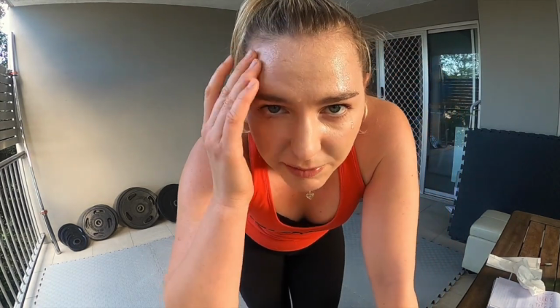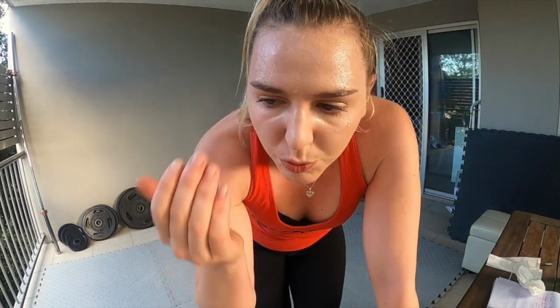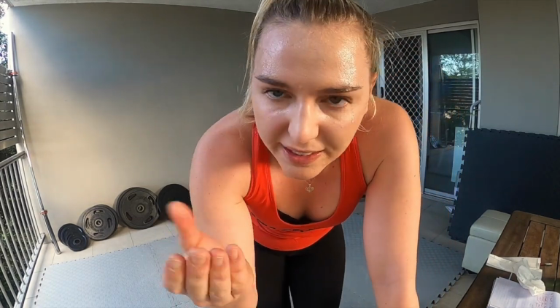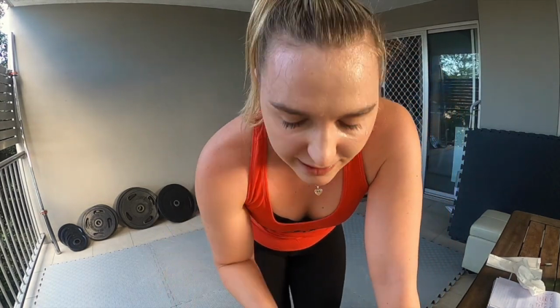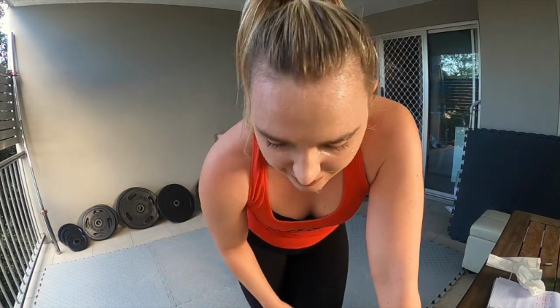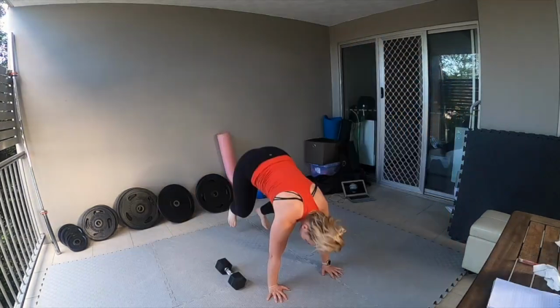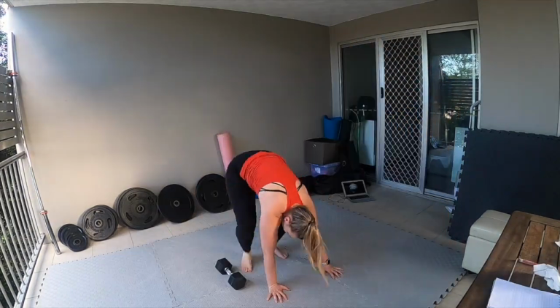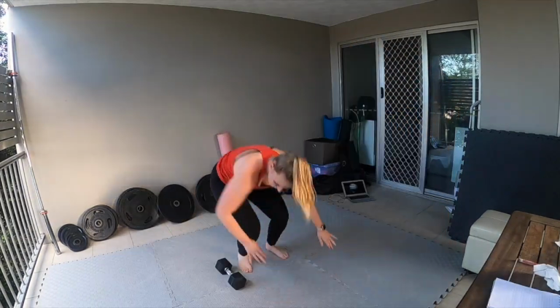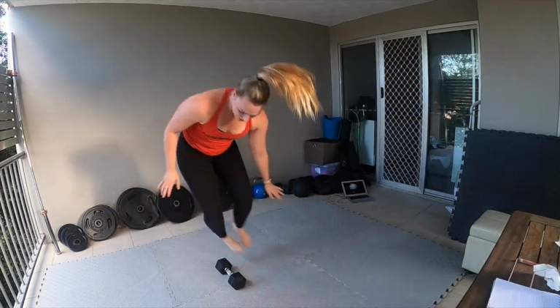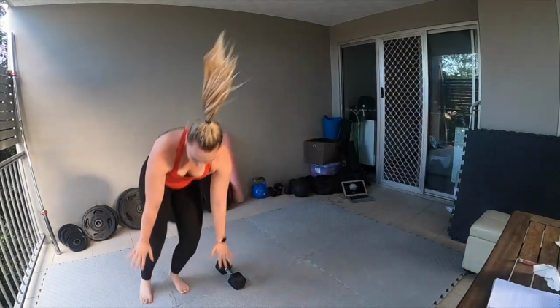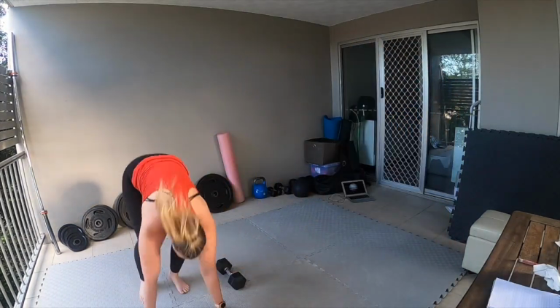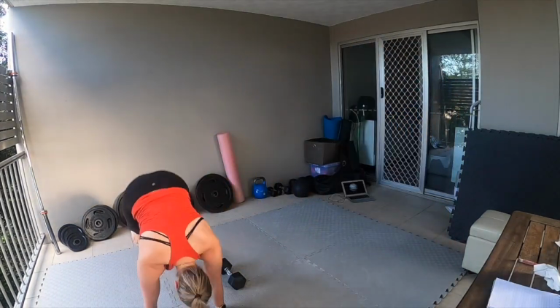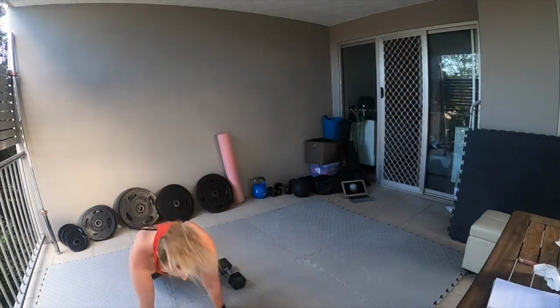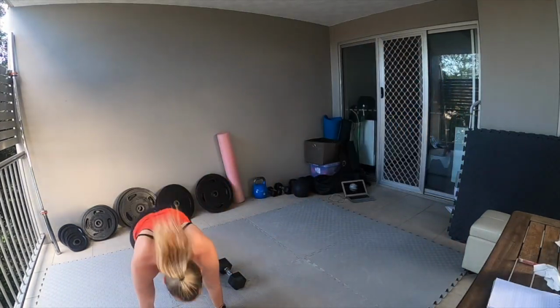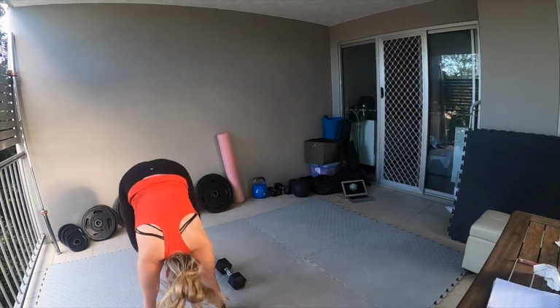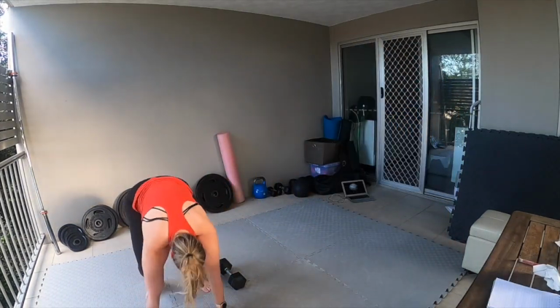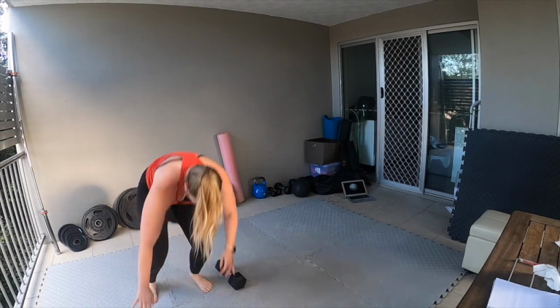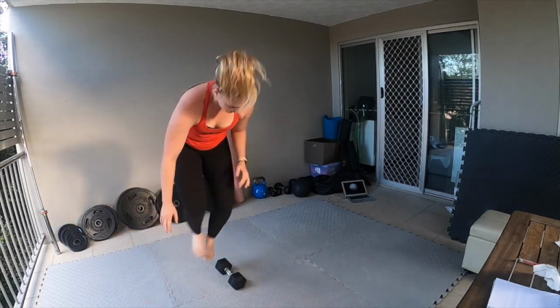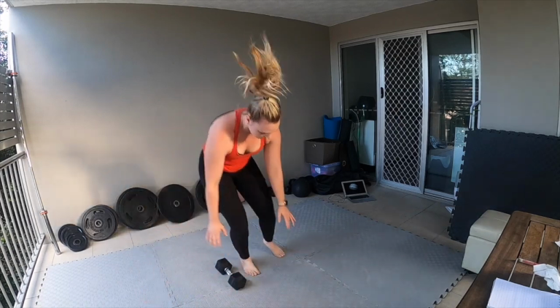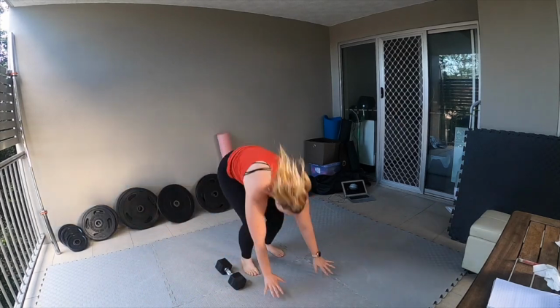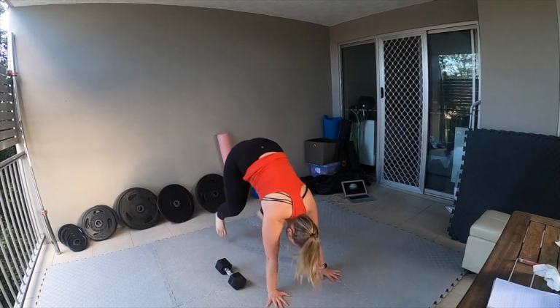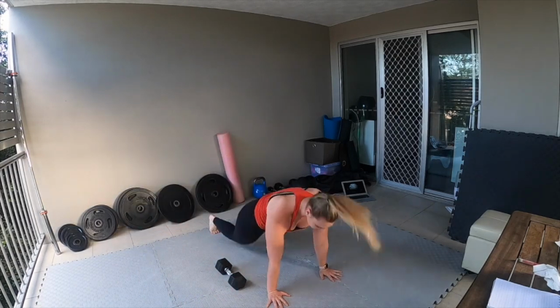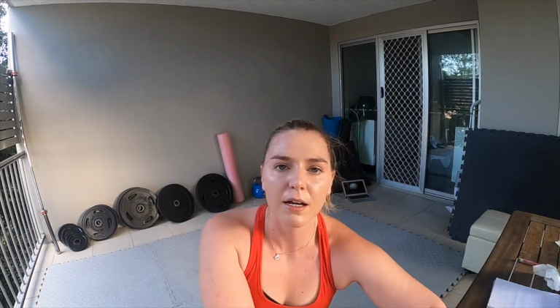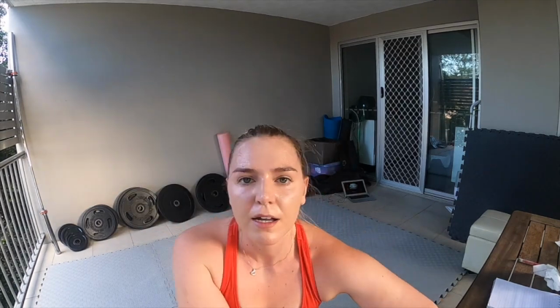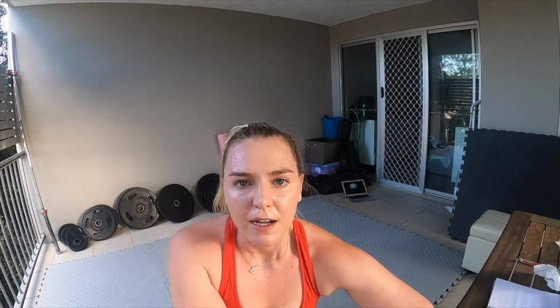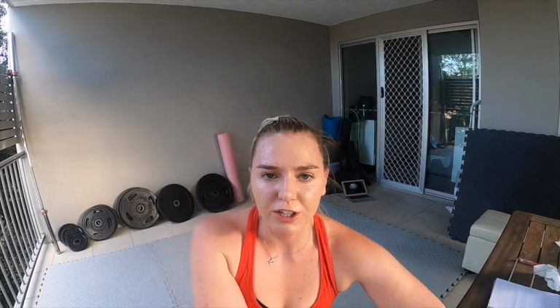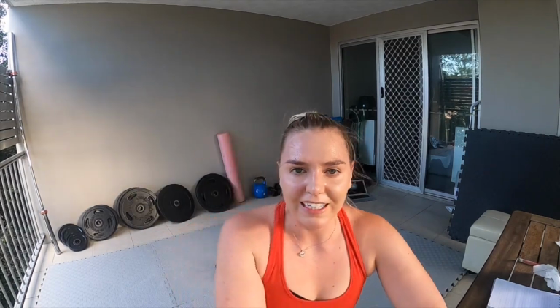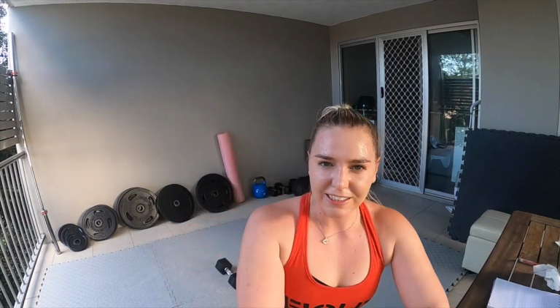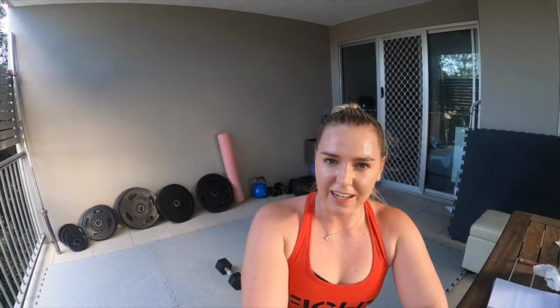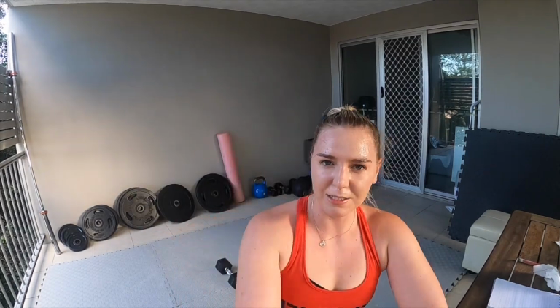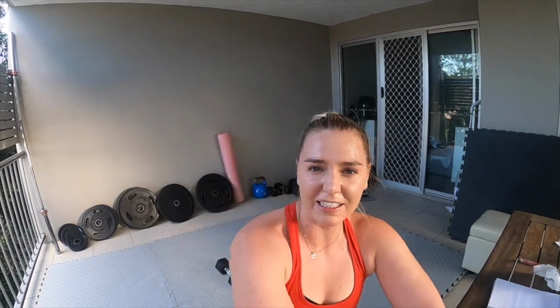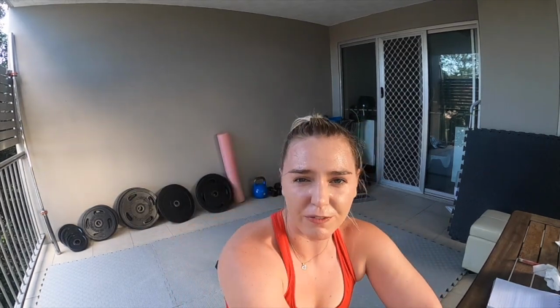I'm swapping. I trained legs yesterday and I liked that one.